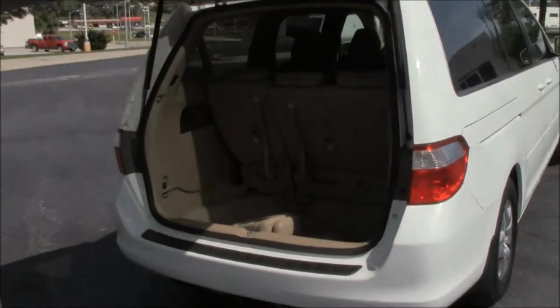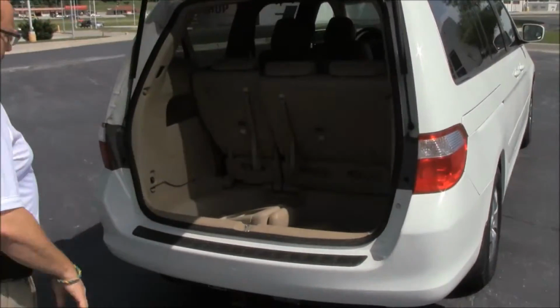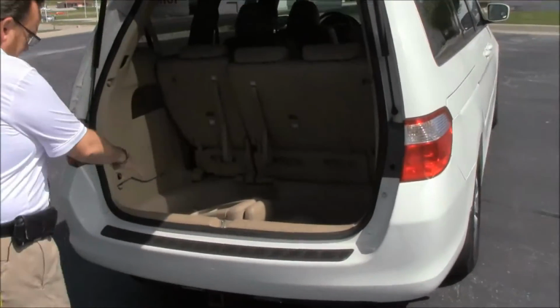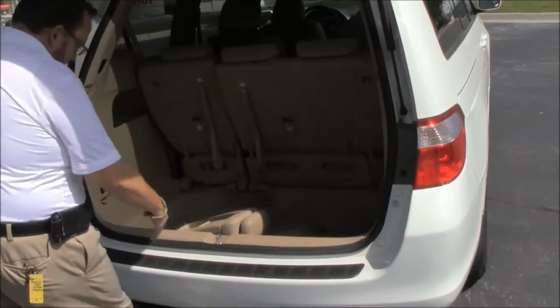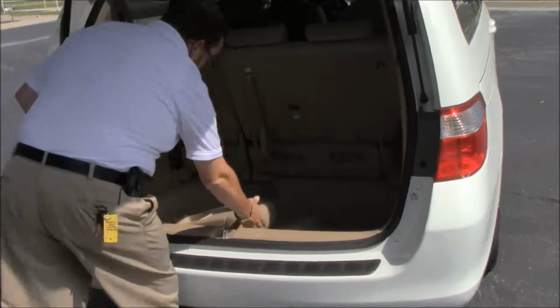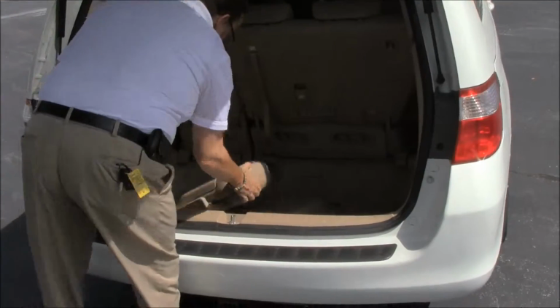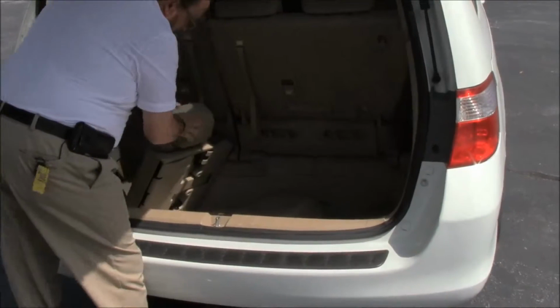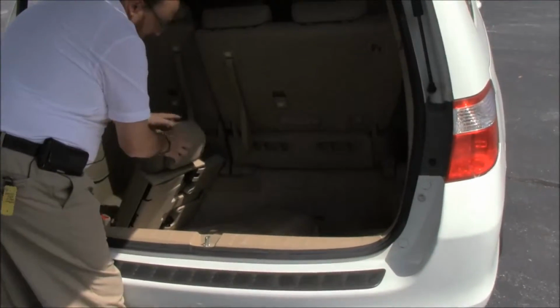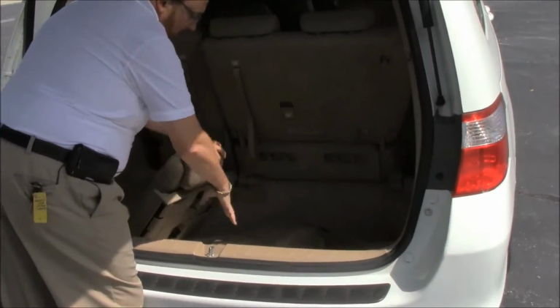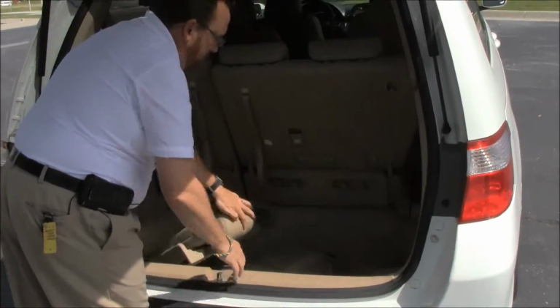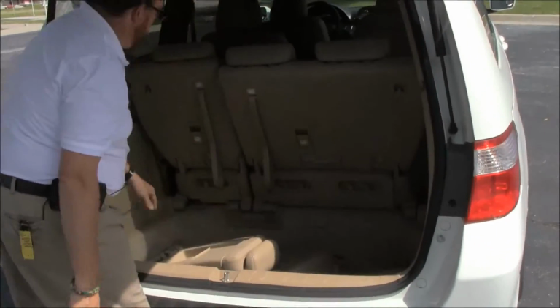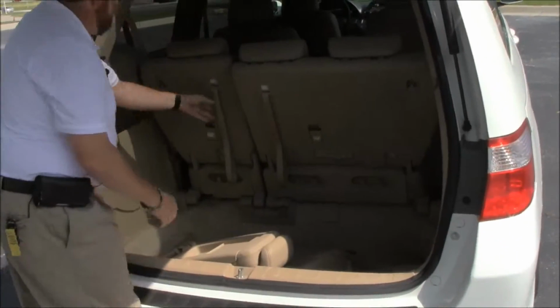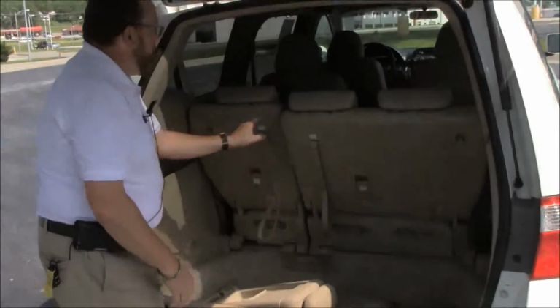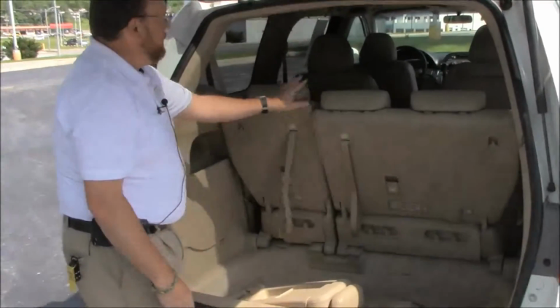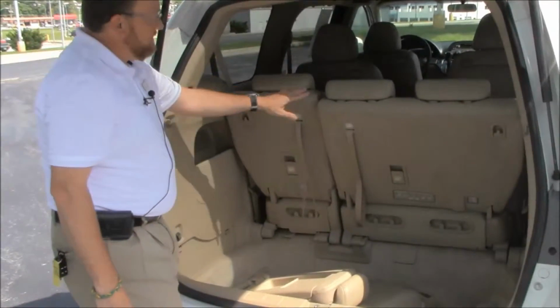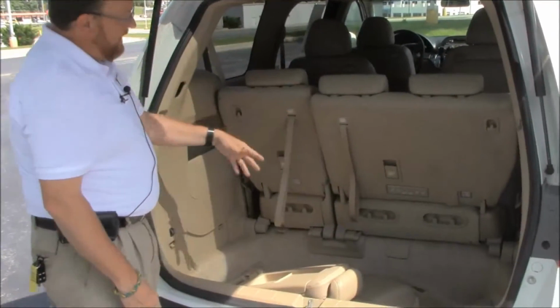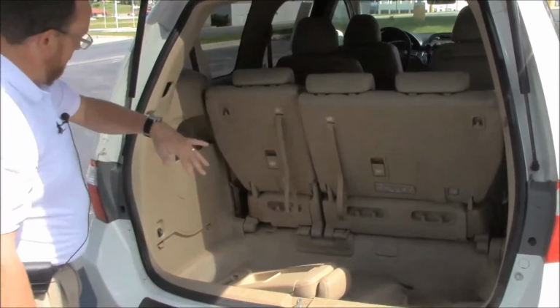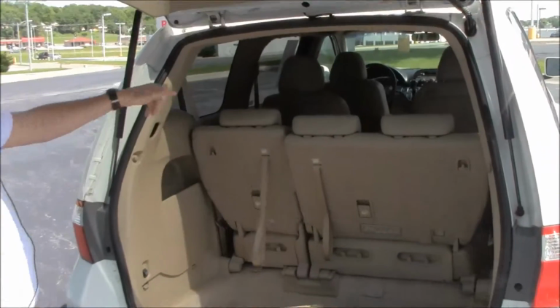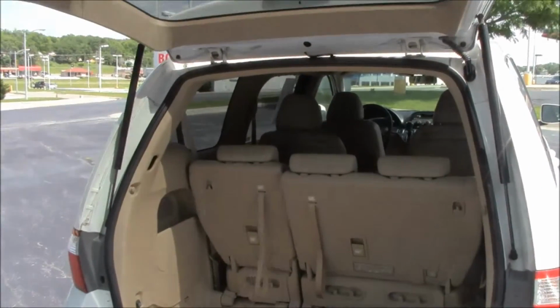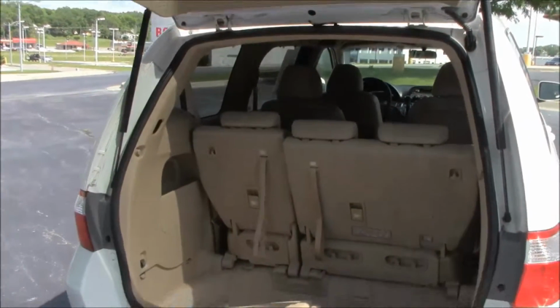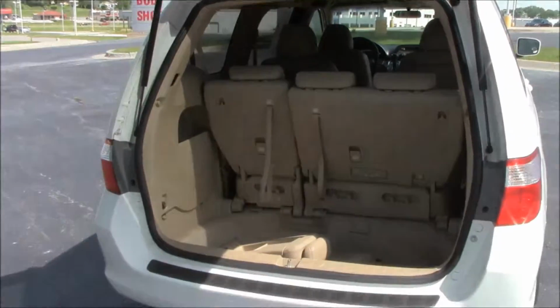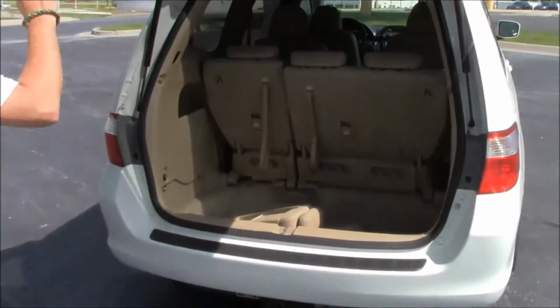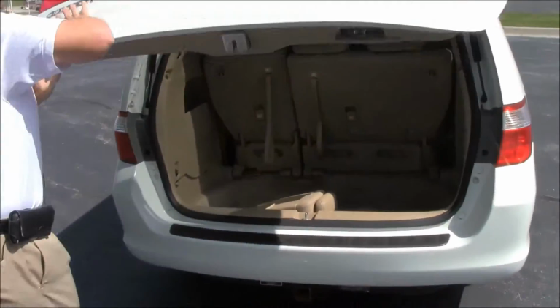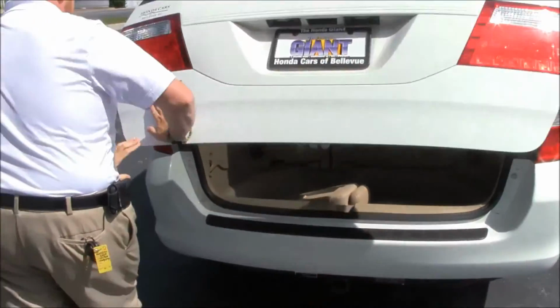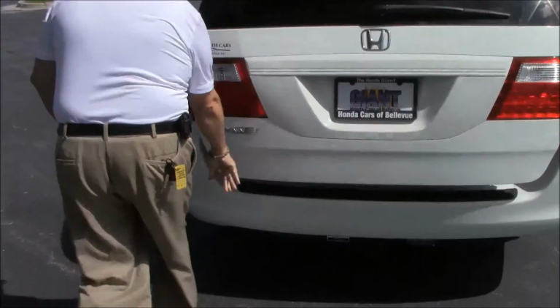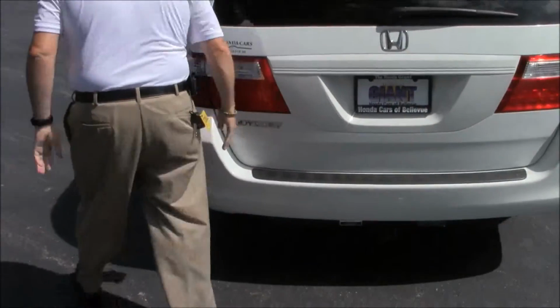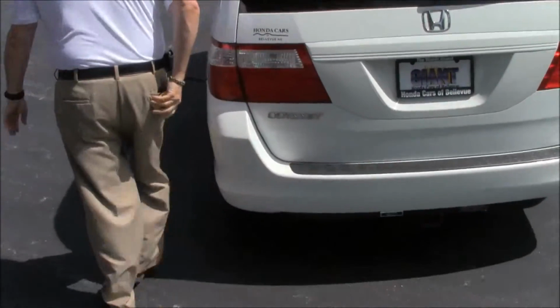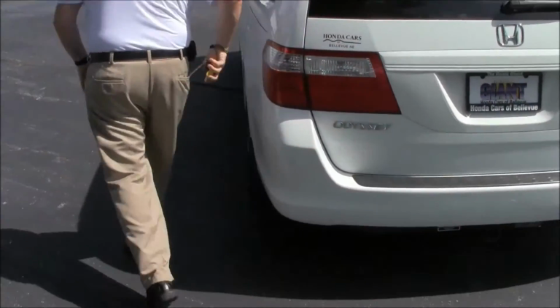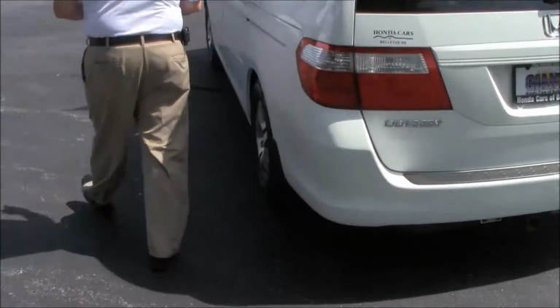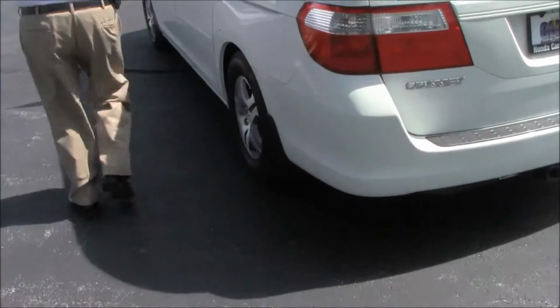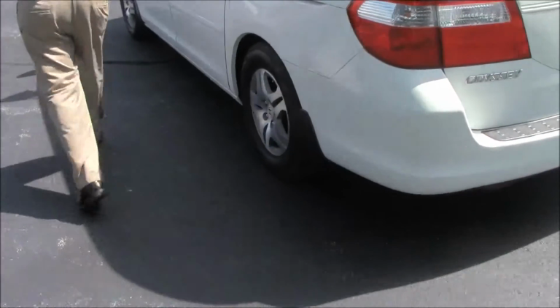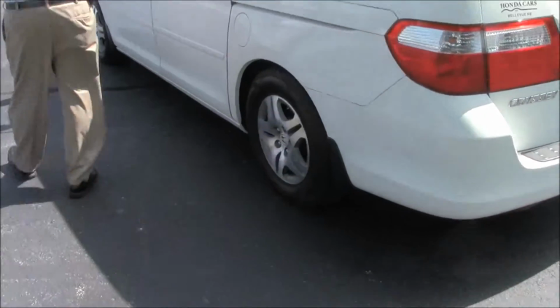You have the plus-one seat sitting back here, all the floor mats, 60/40 fold-down seats in the back — they'll tumble flat. Second row seats will come all the way out. The Odyssey is an eight-passenger van.